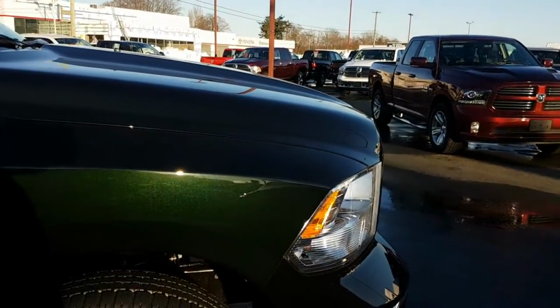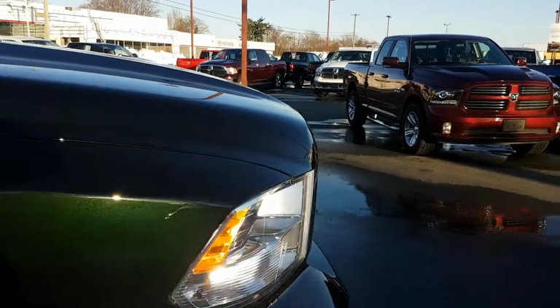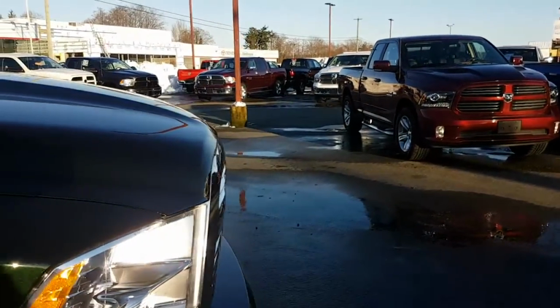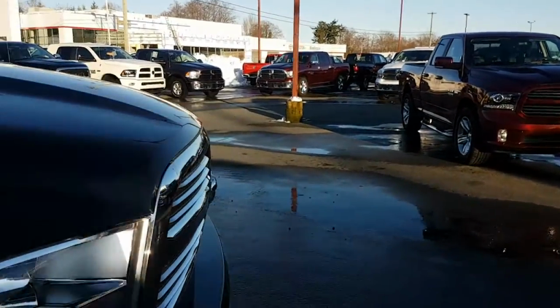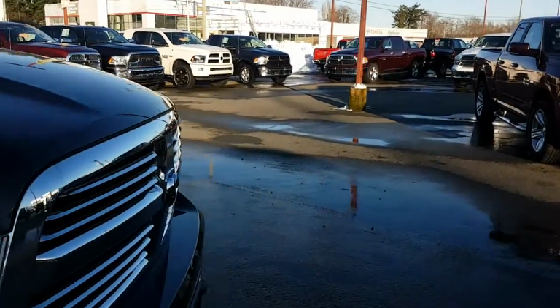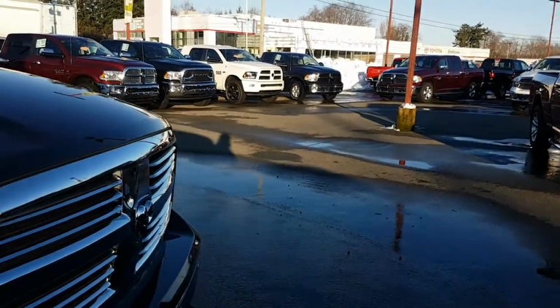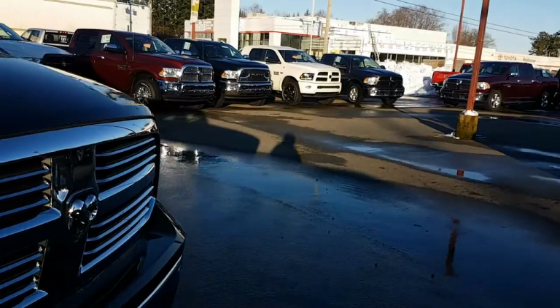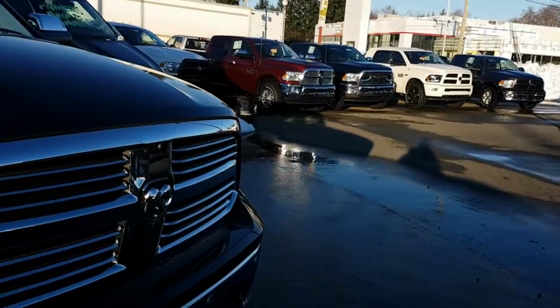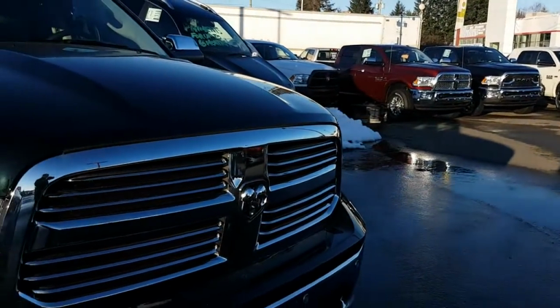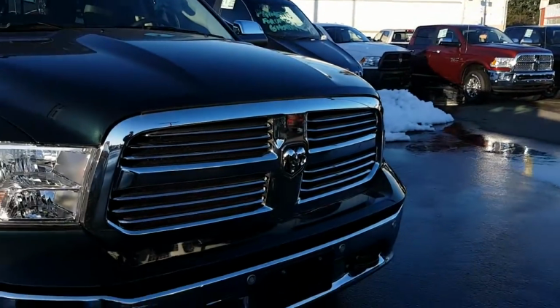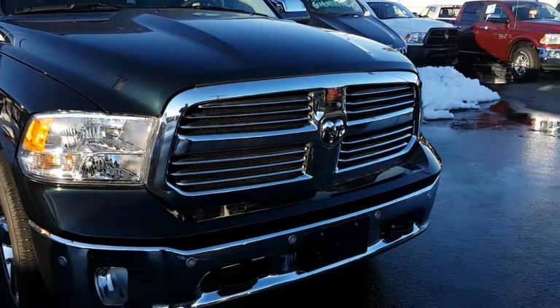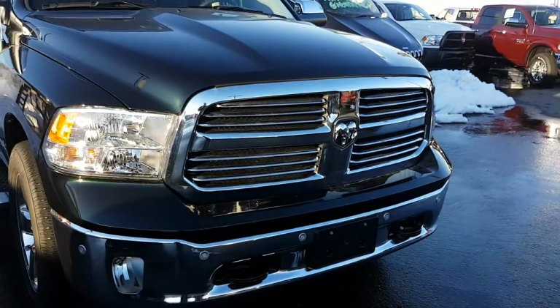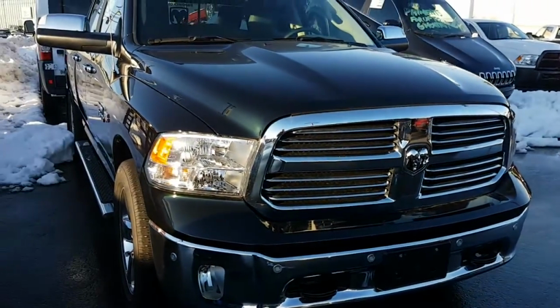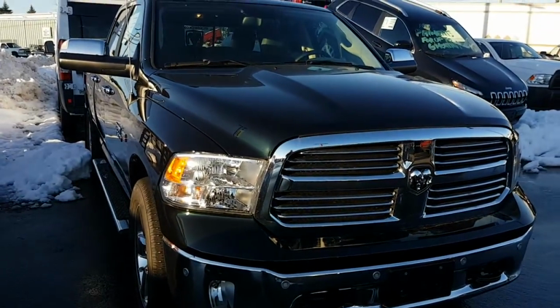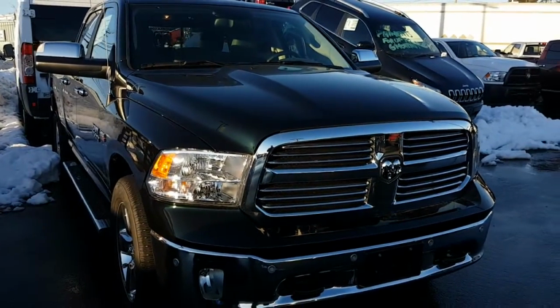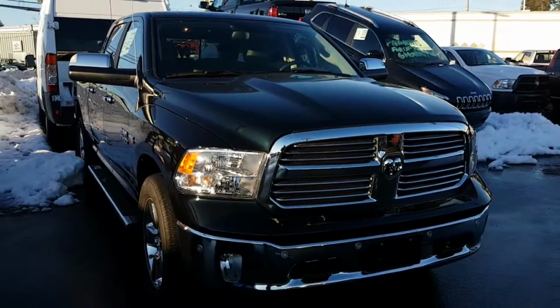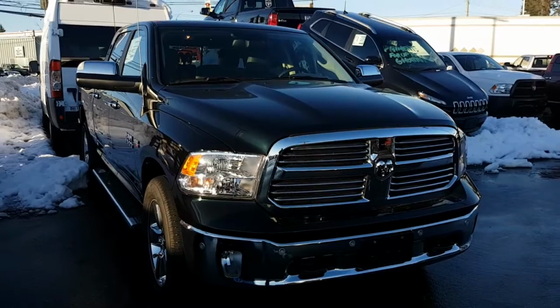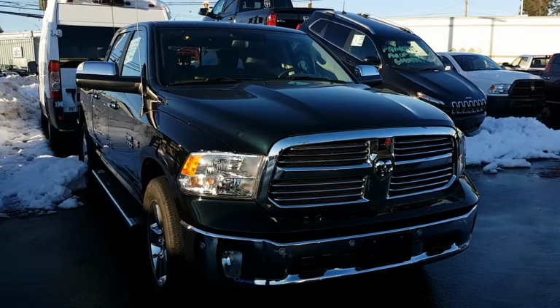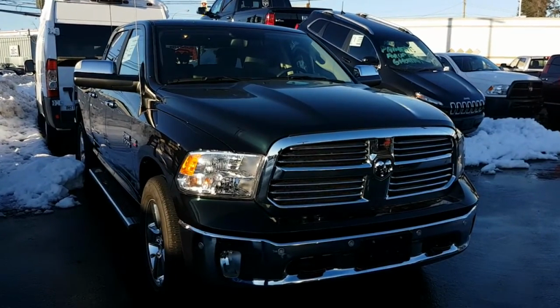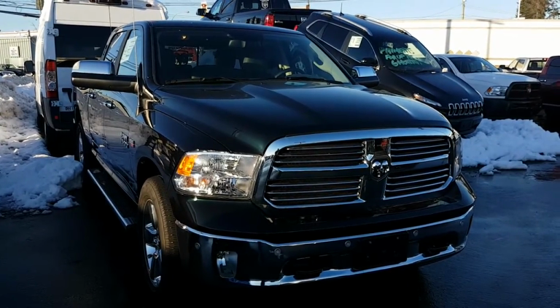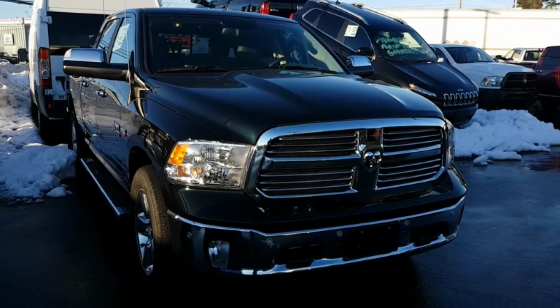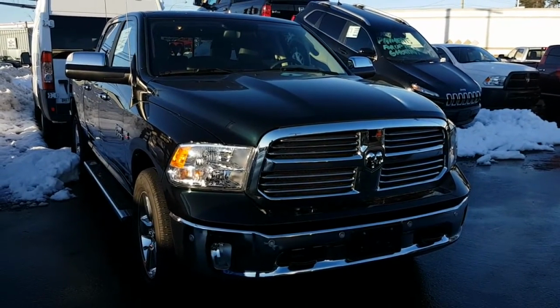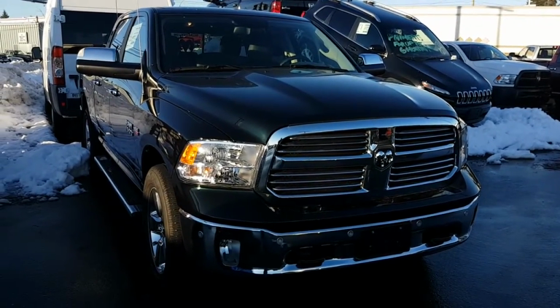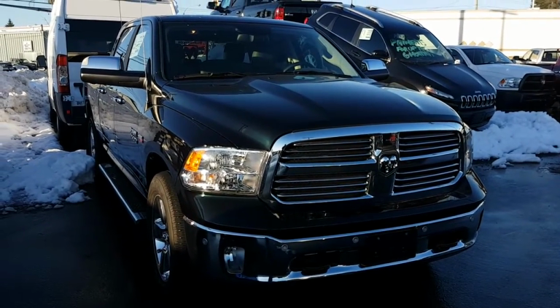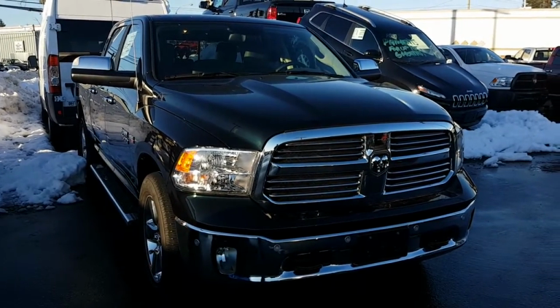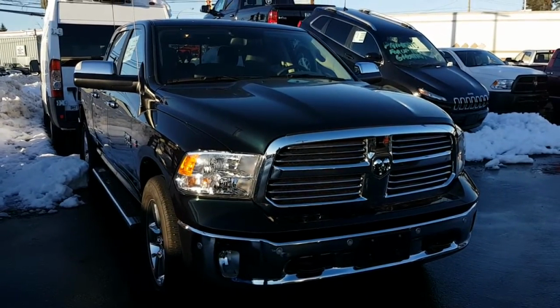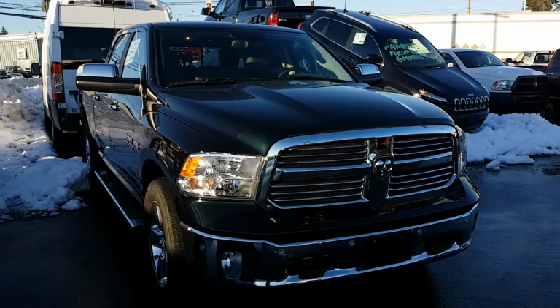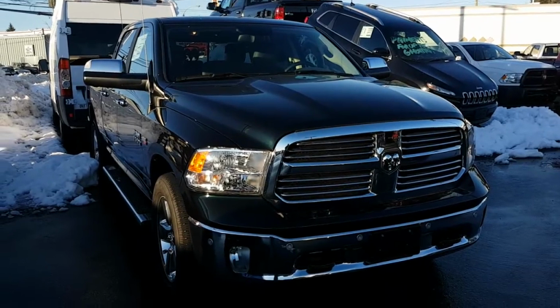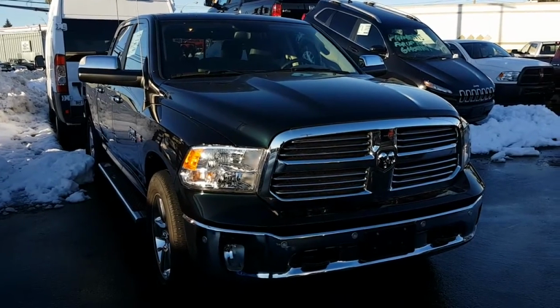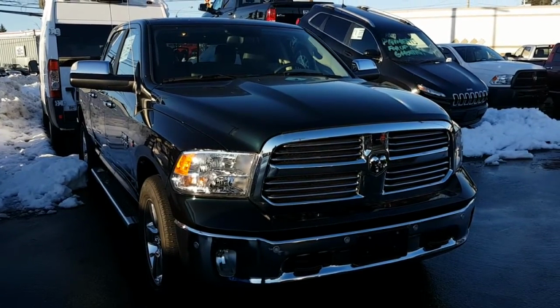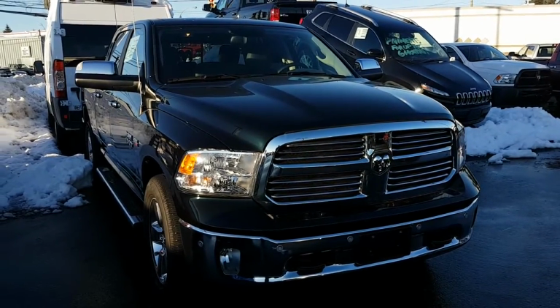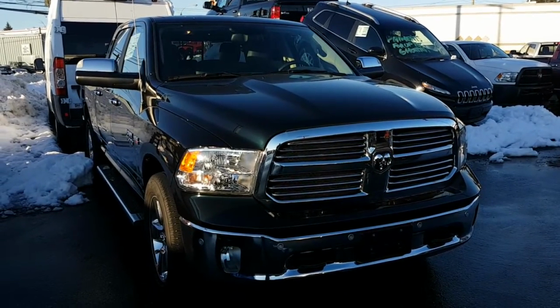That is the end of this 2017 Crew Cab Ram 1500 Bighorn with a six foot four box. Thank you. If you have any questions, reply to this video. Remember to thank Gary at Bill Howich Chrysler.